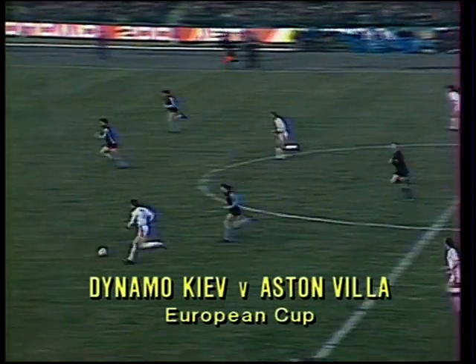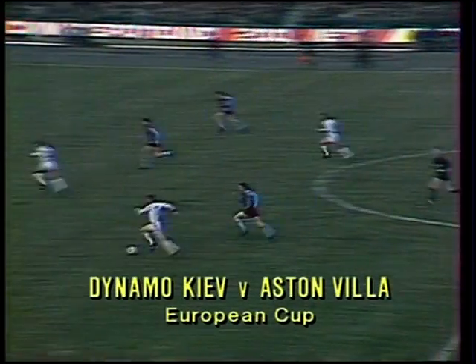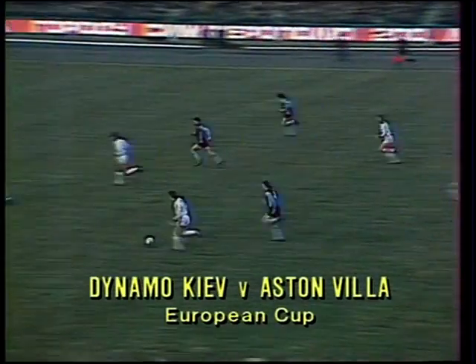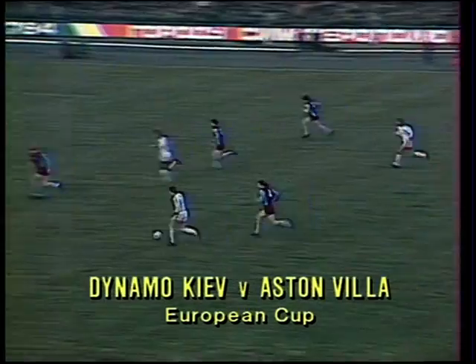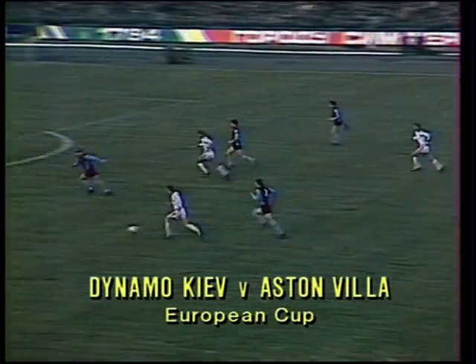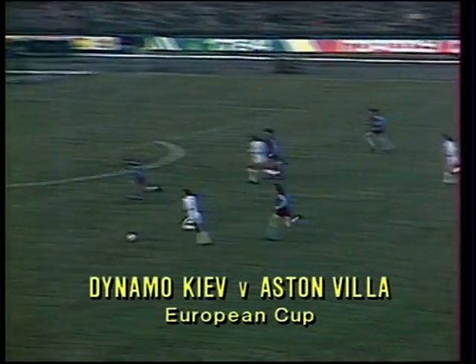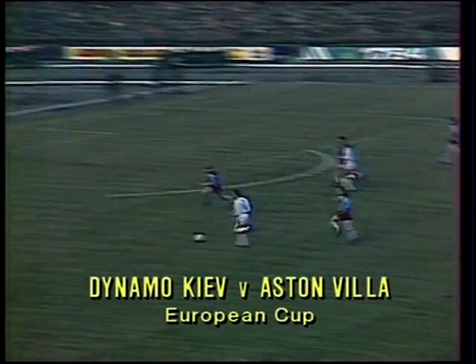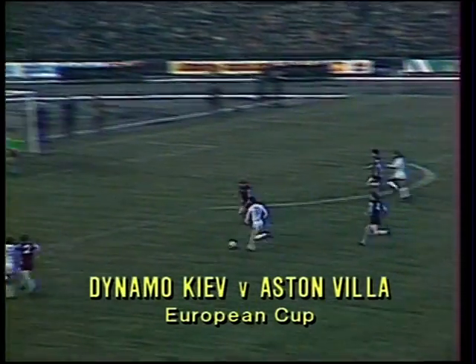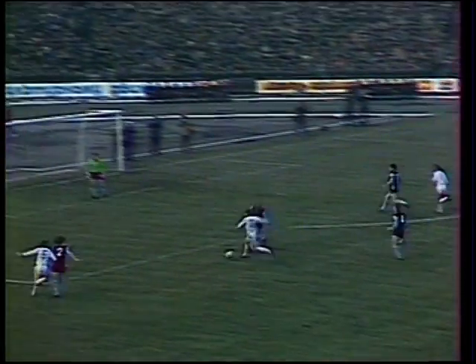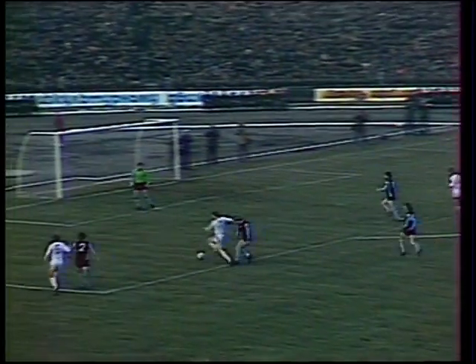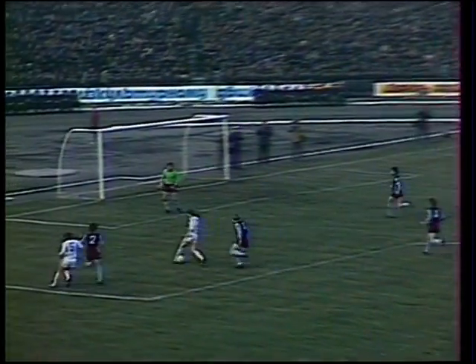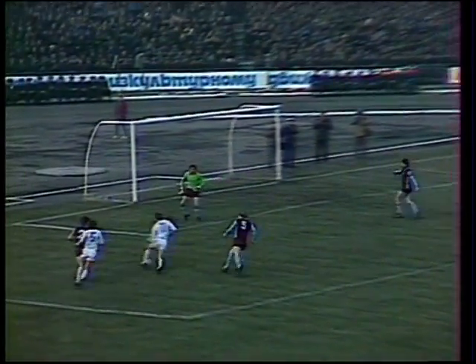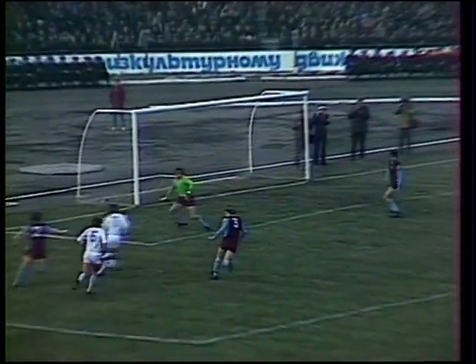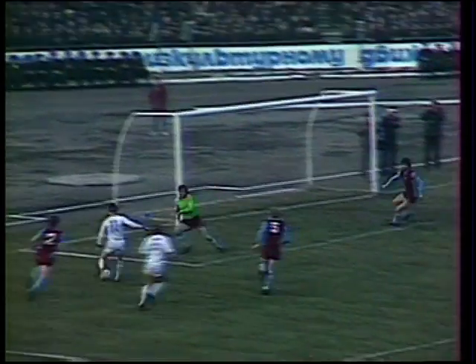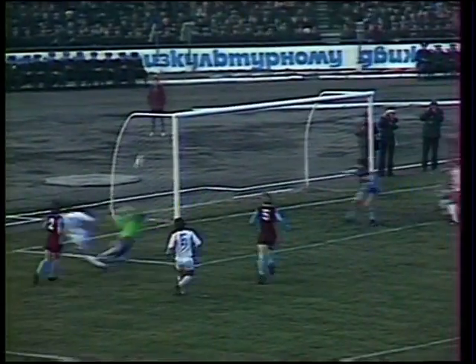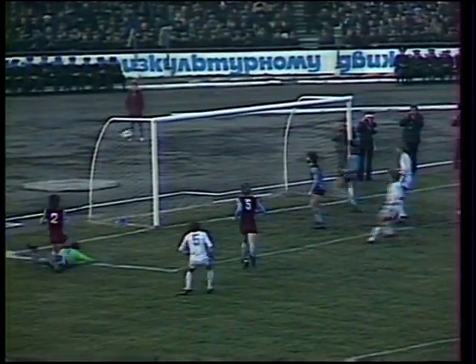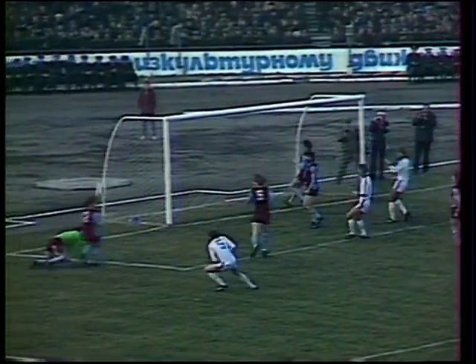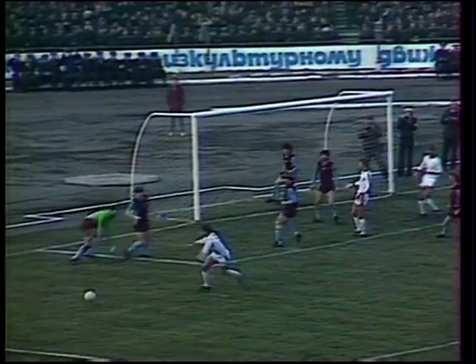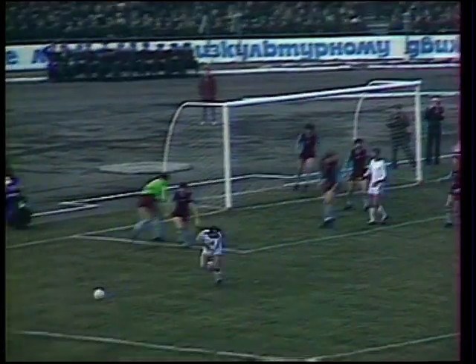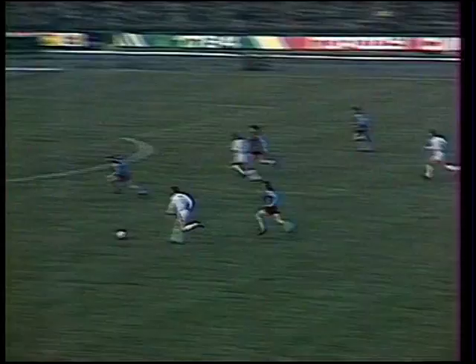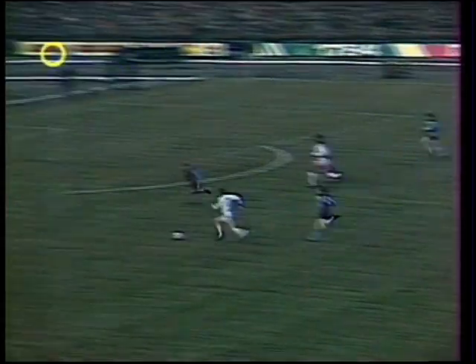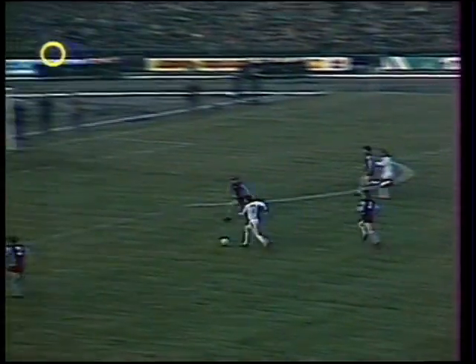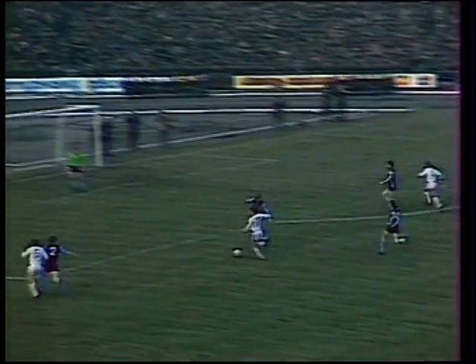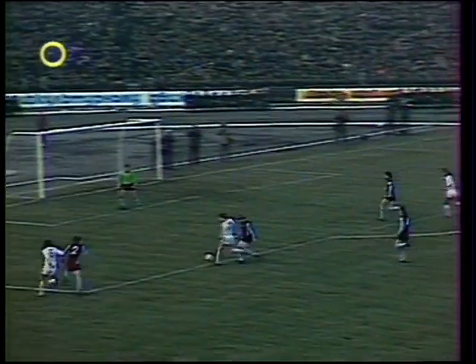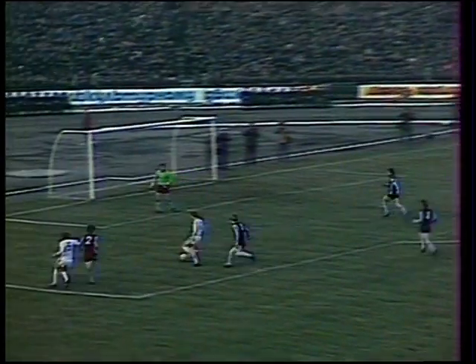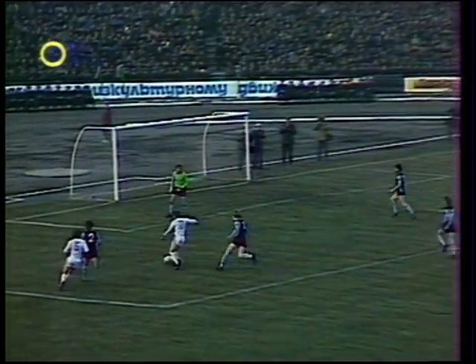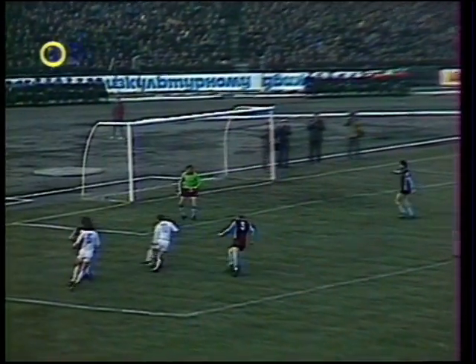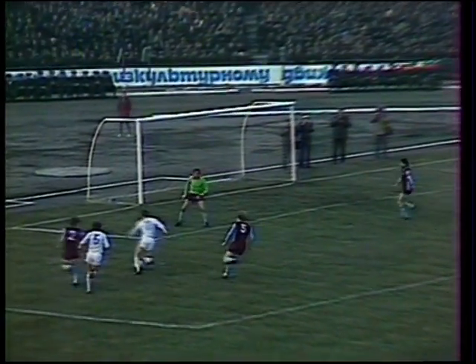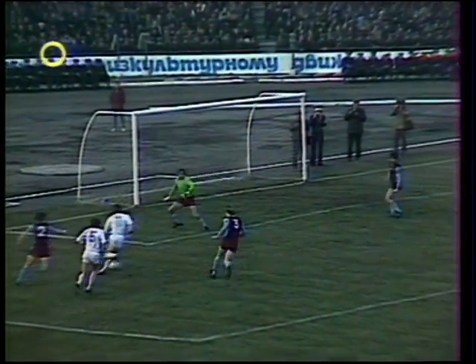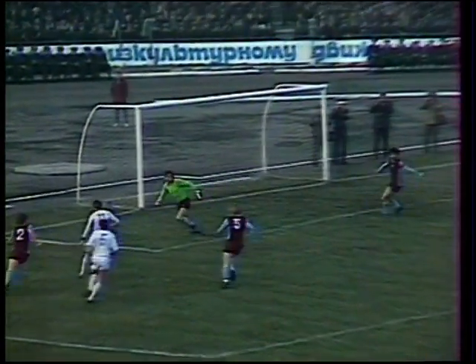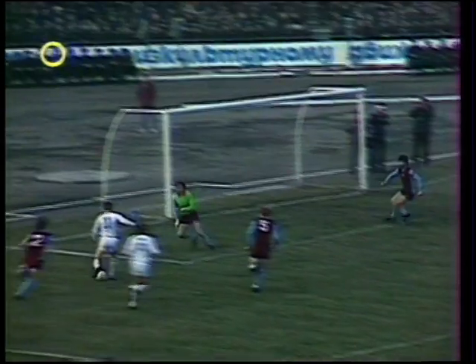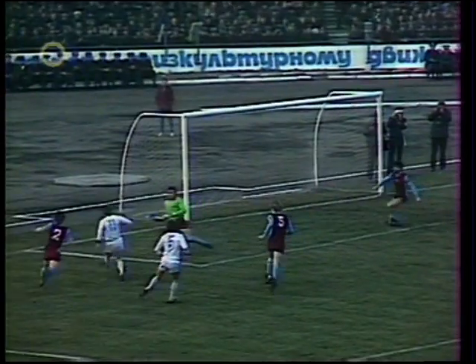Bursting through early on from the halfway line, fools McNaught, and his shot comes back off the post. Tremendous break — McNaught completely beaten, and Rimmer as well, but Villa escape.